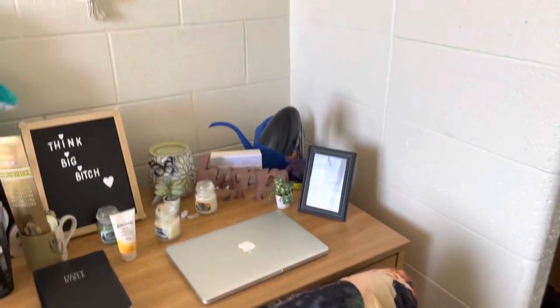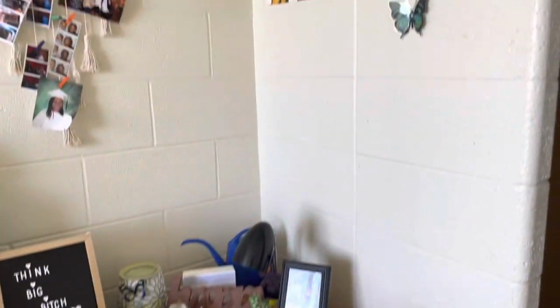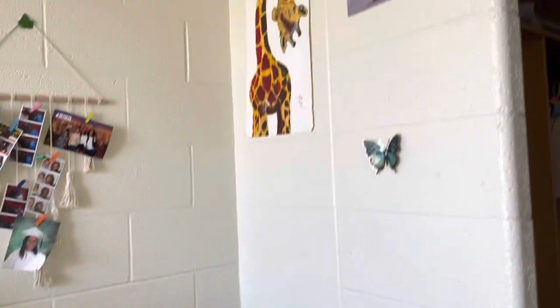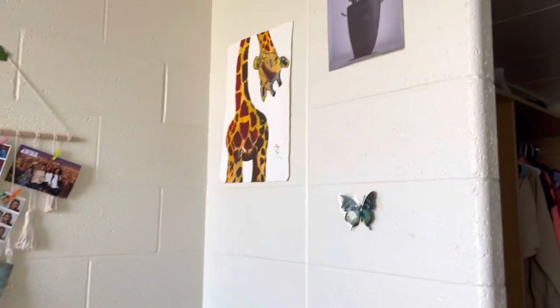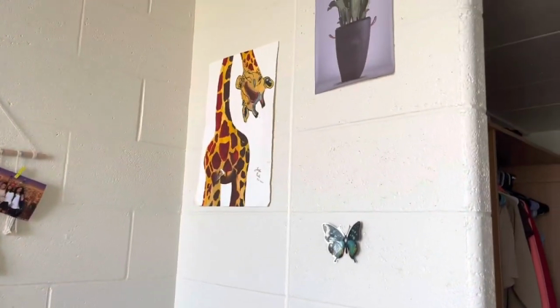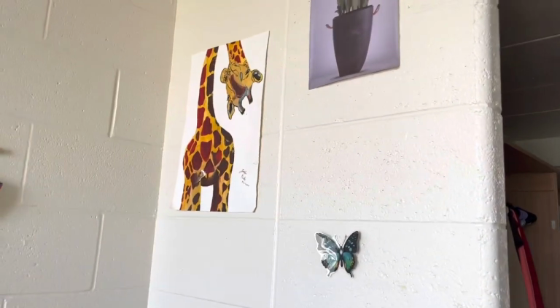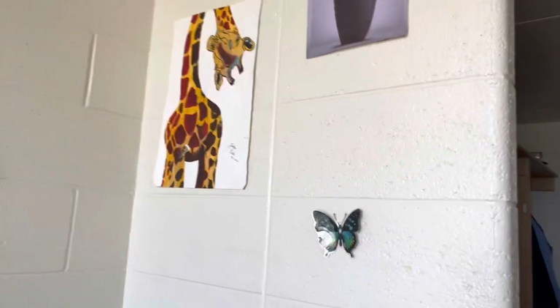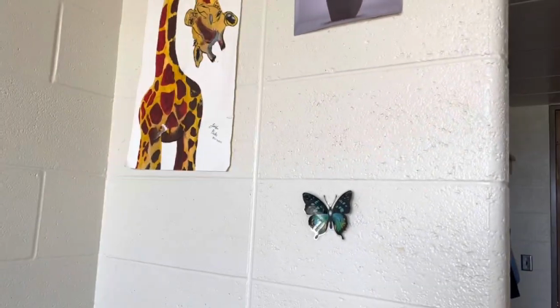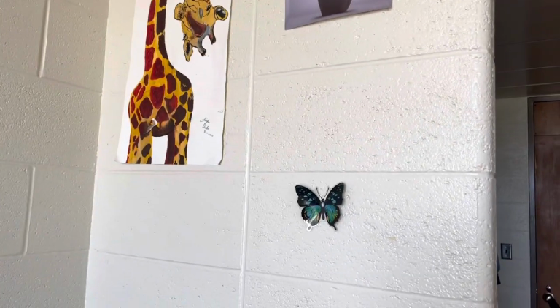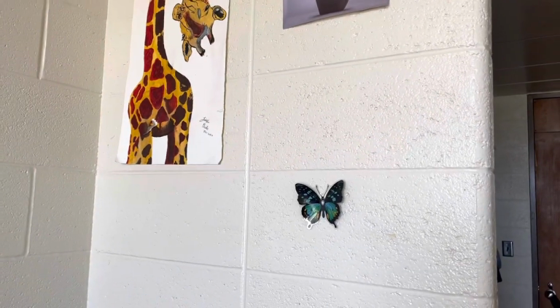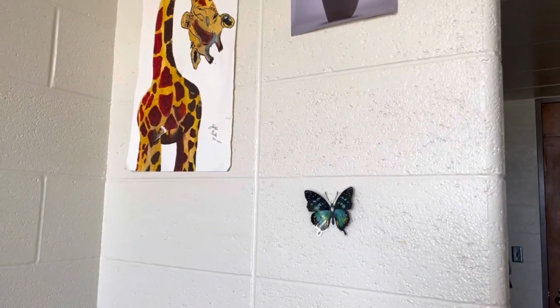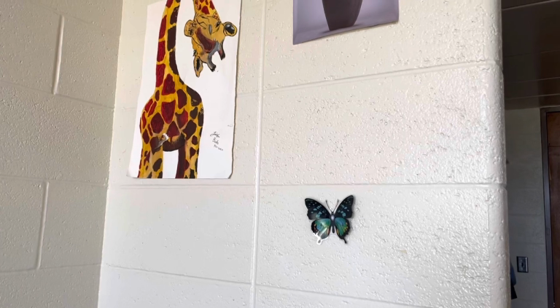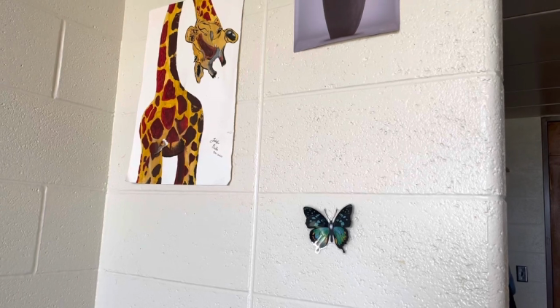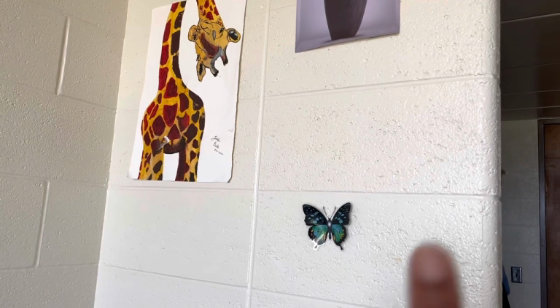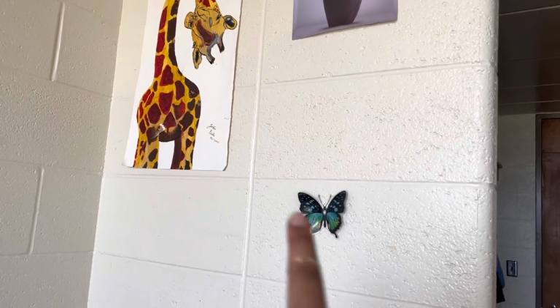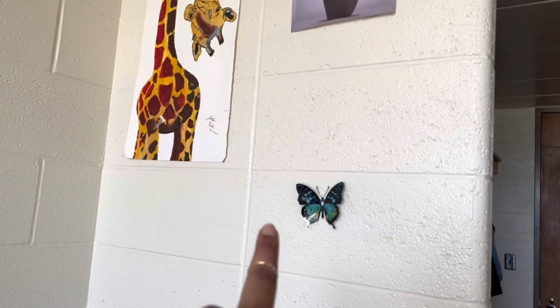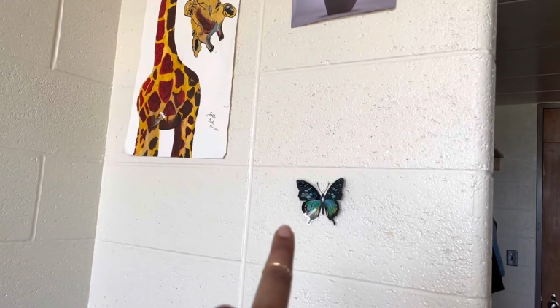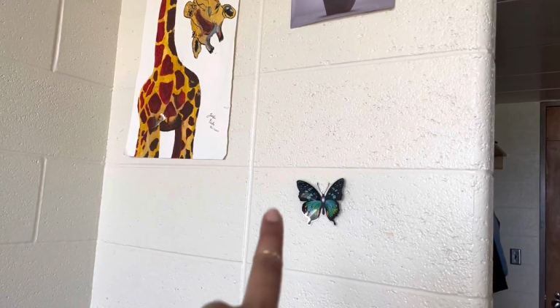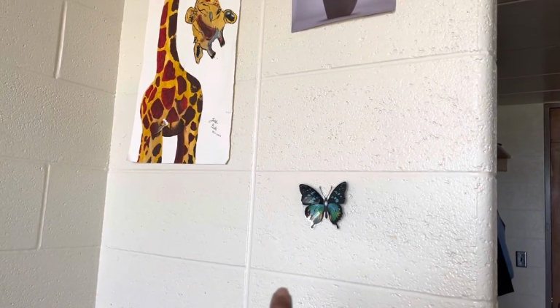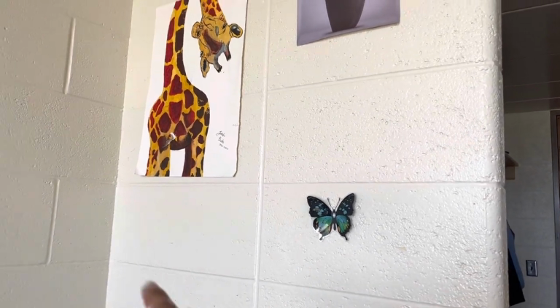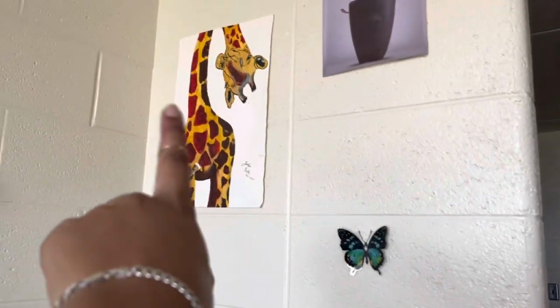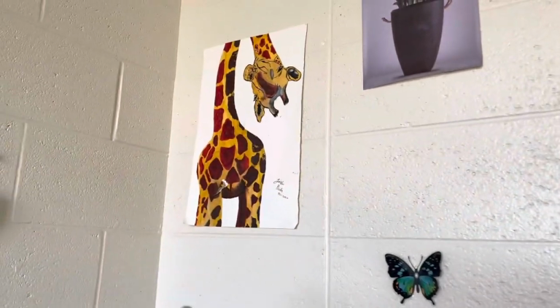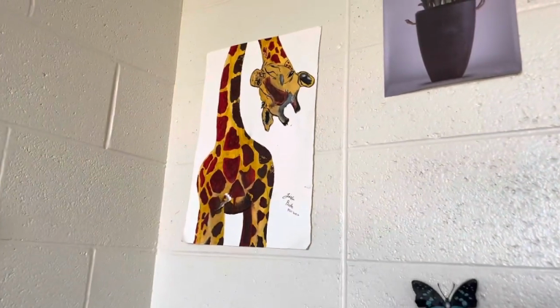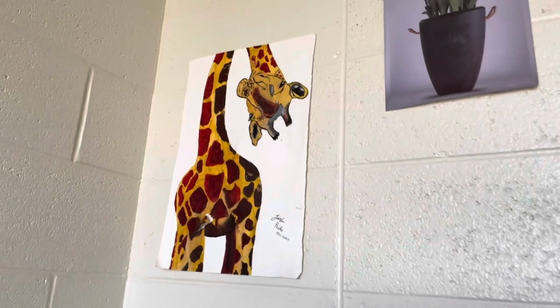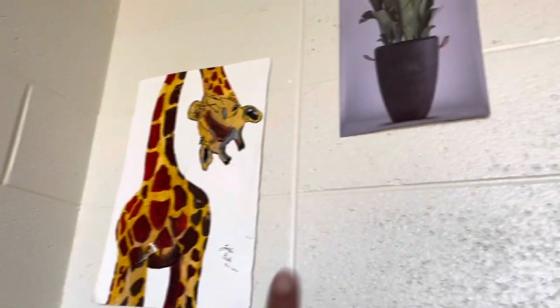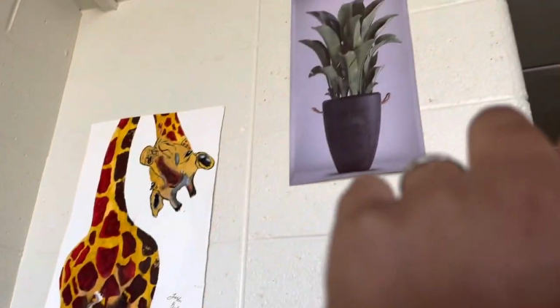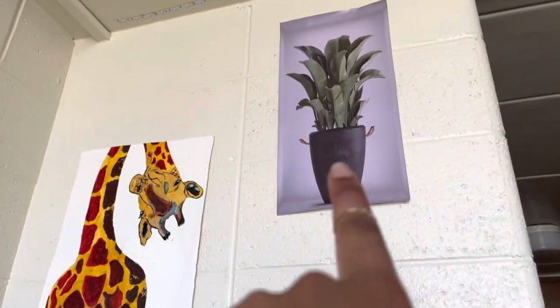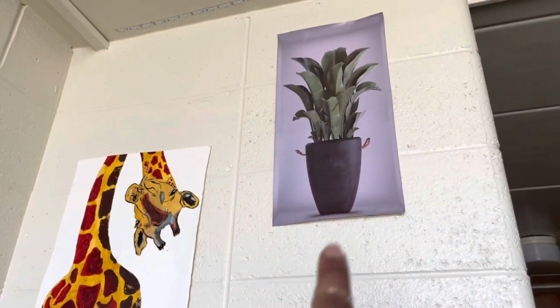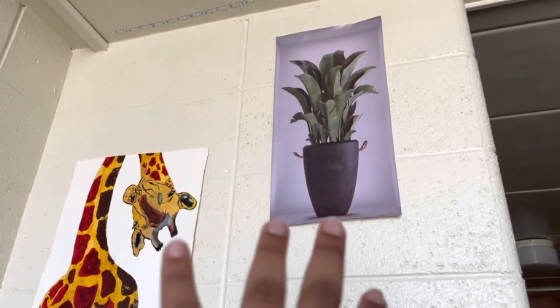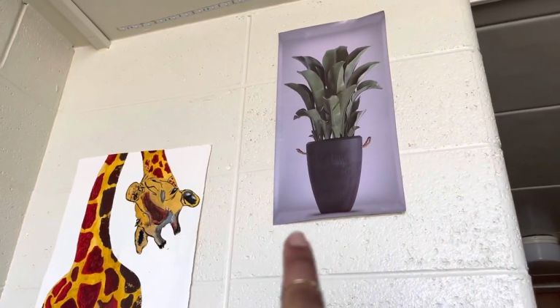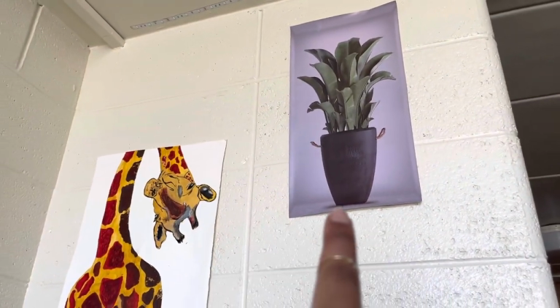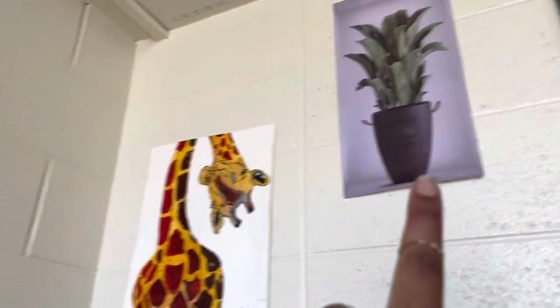I'm gonna do a little bit of the wall decor. Over here I got these butterfly prints — you're gonna see them everywhere. I got these from Shein, my sister made me this one, and I got this wall sticker from Shein as well.